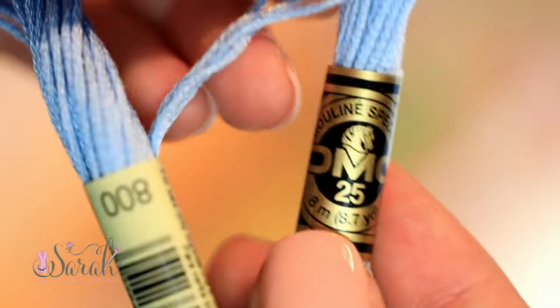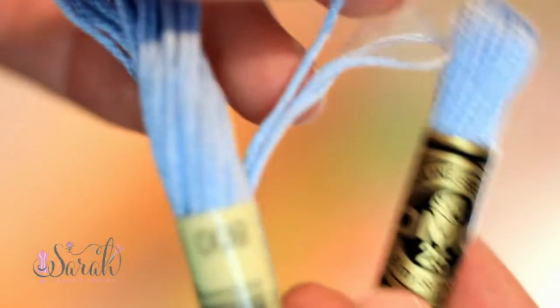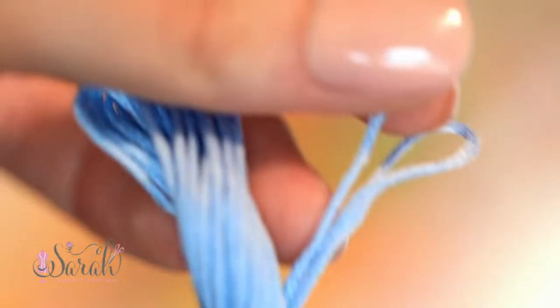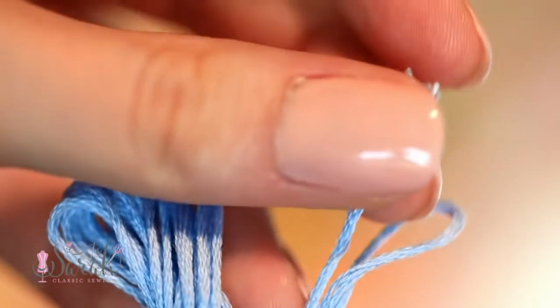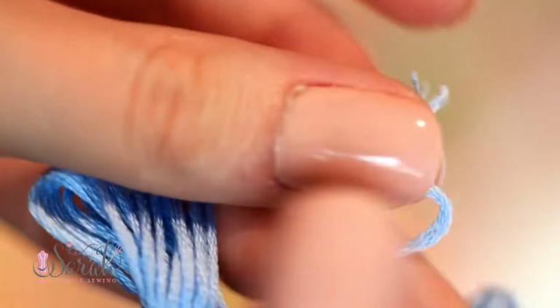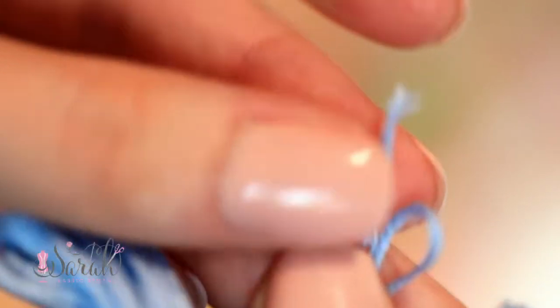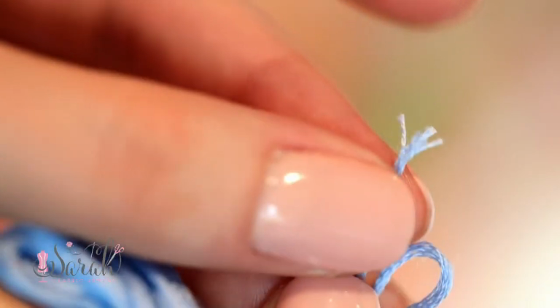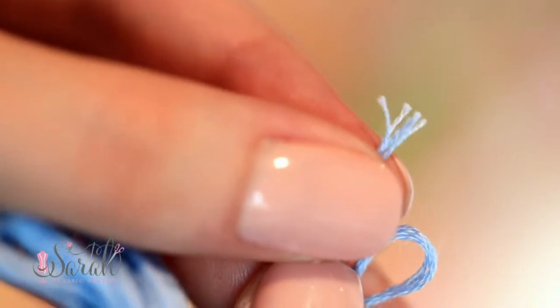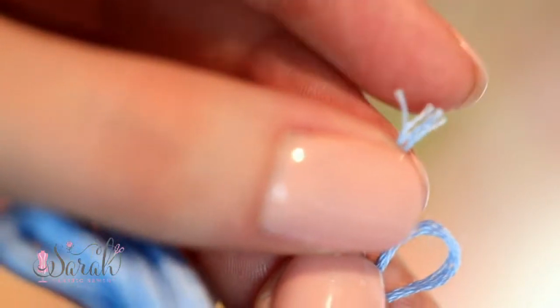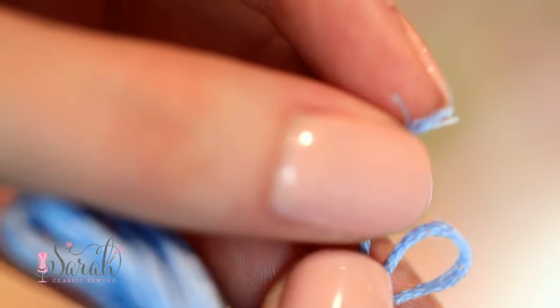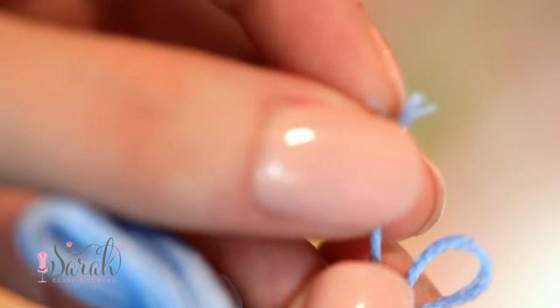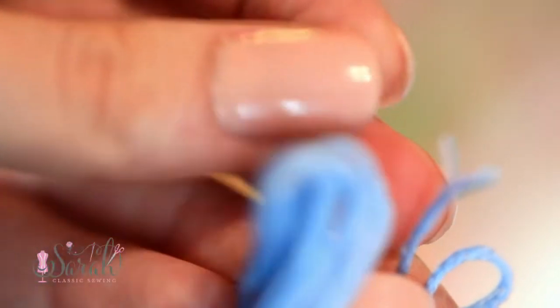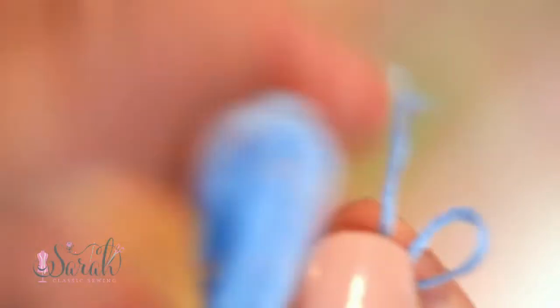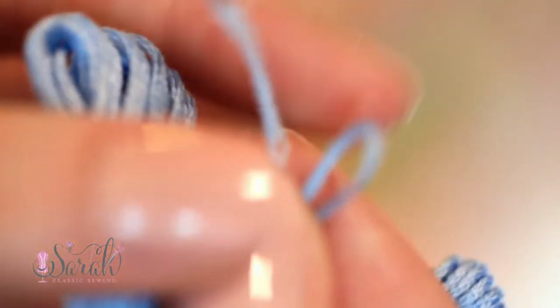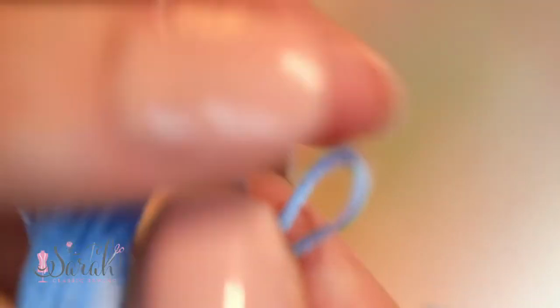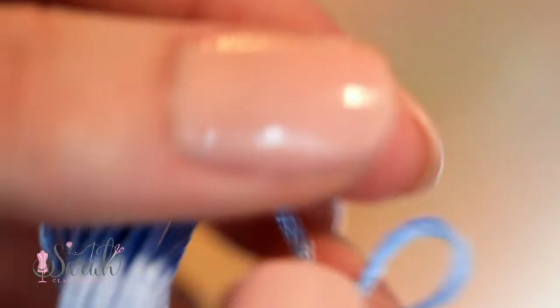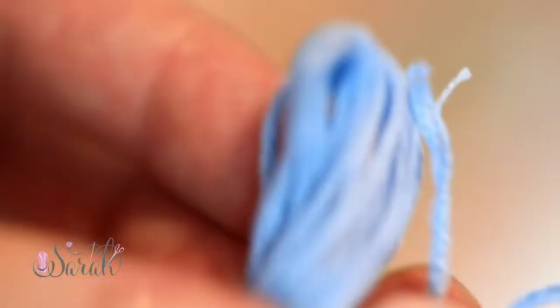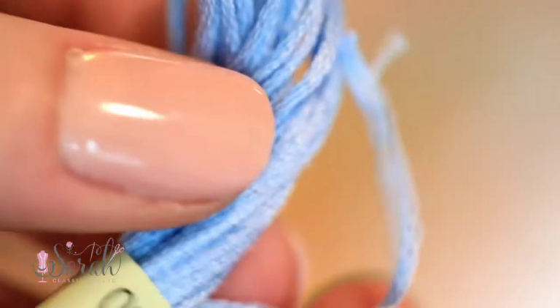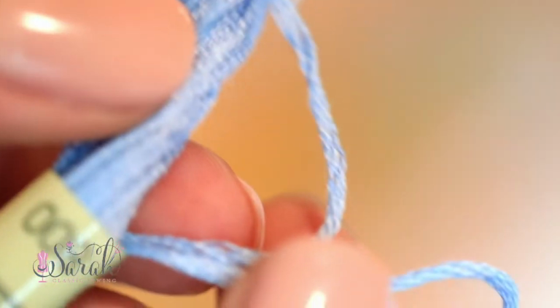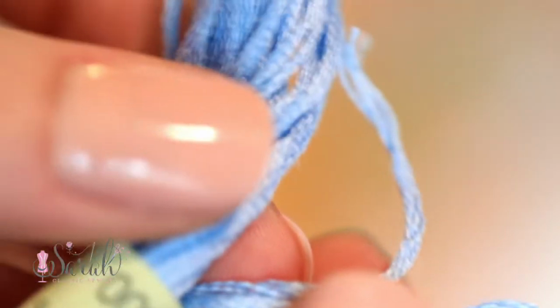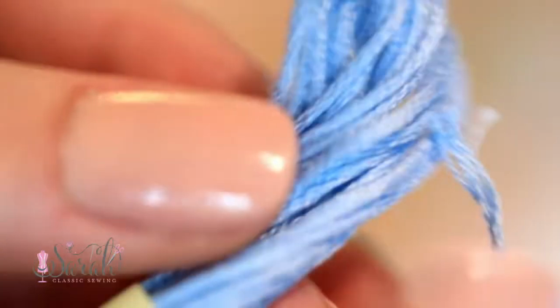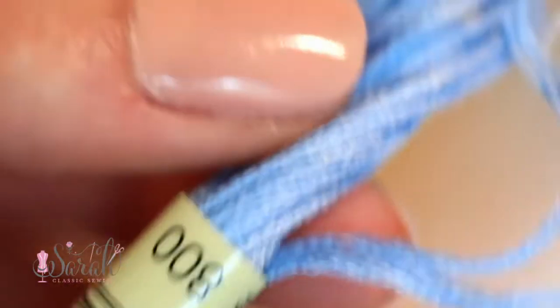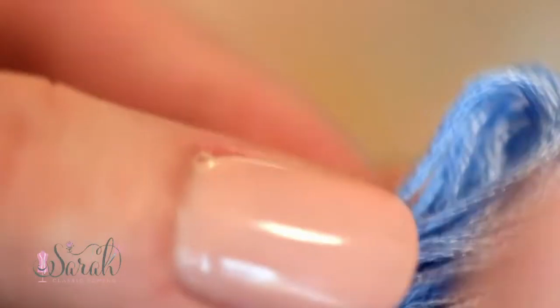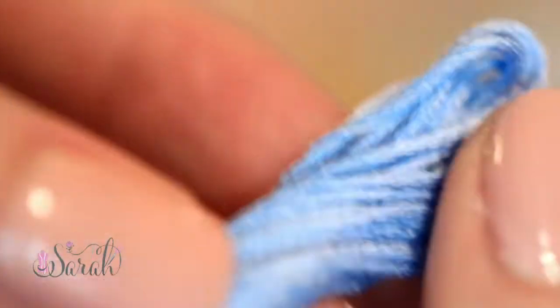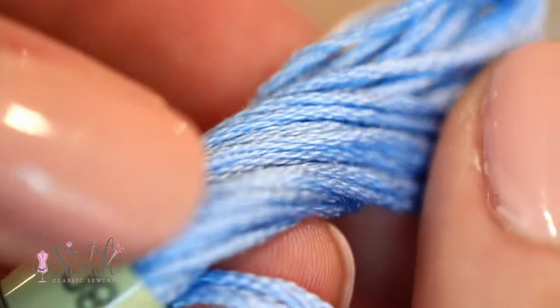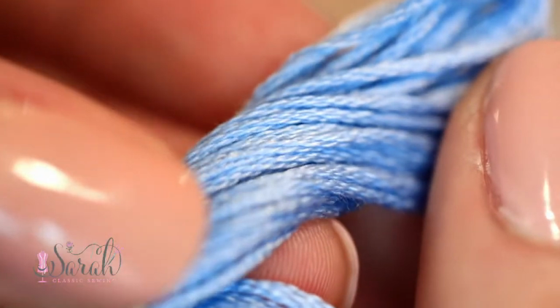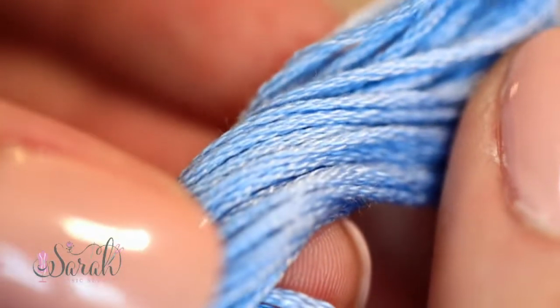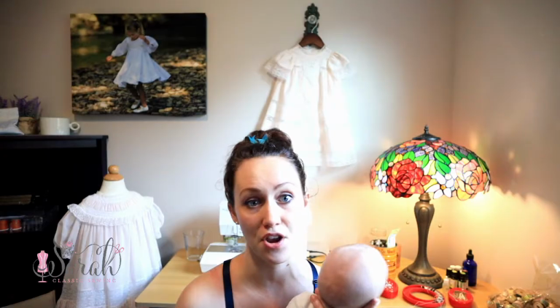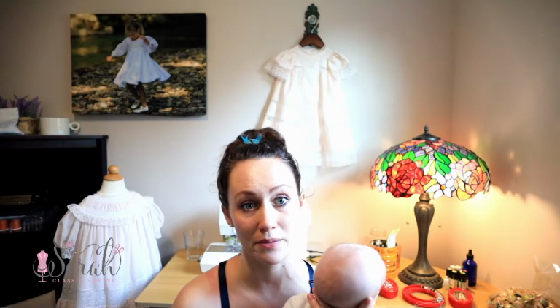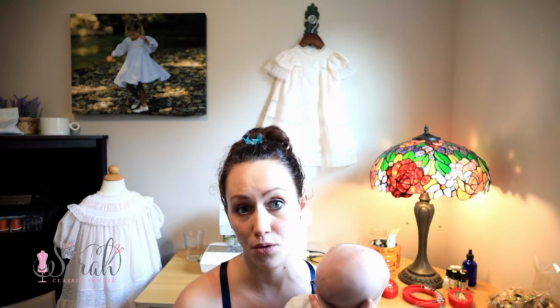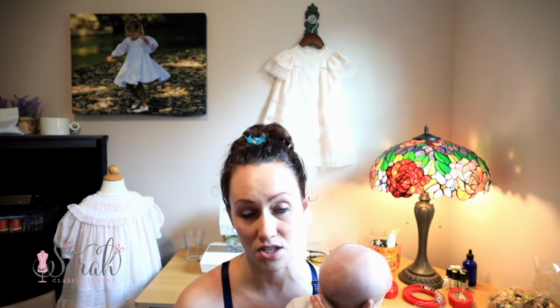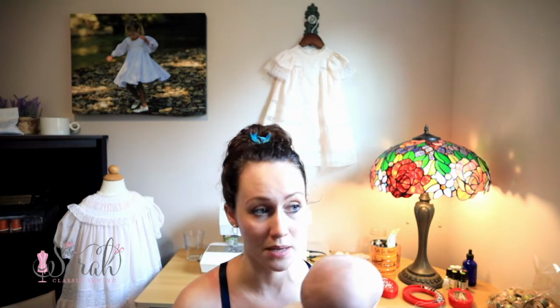It comes in a skein and it has six divisible threads in the skein. So when you pull it out, it's designed to be separated into six individual strands, and you just put the strands together and use them how you want to use them.